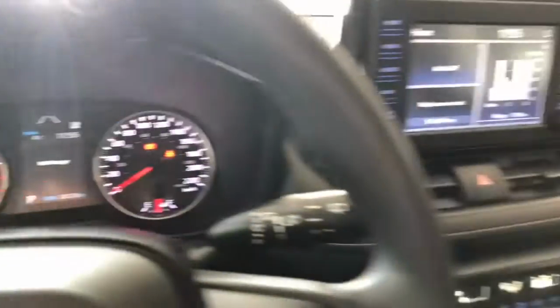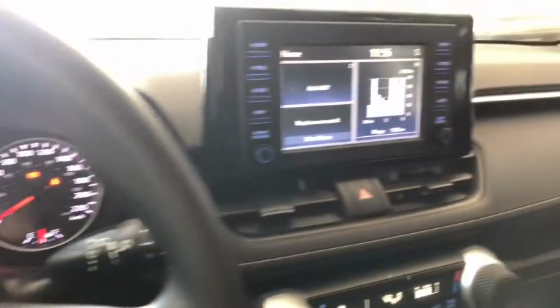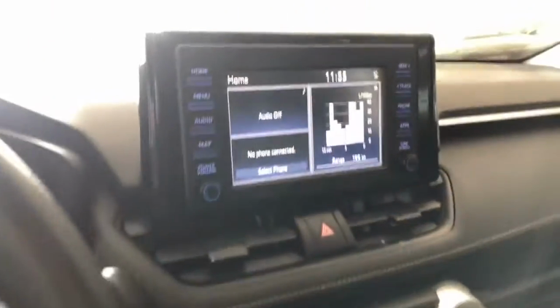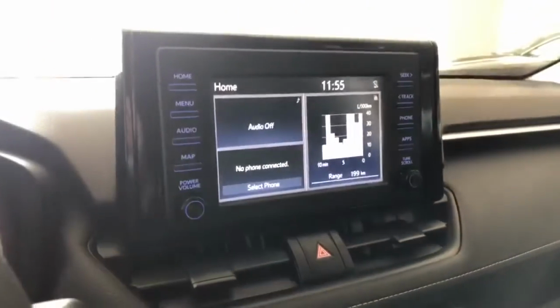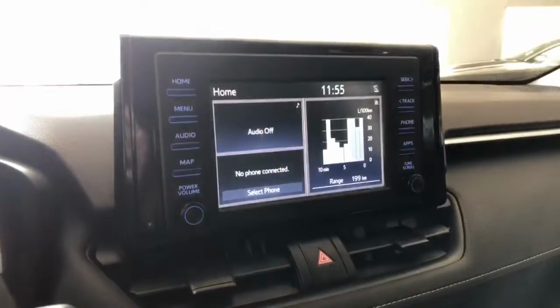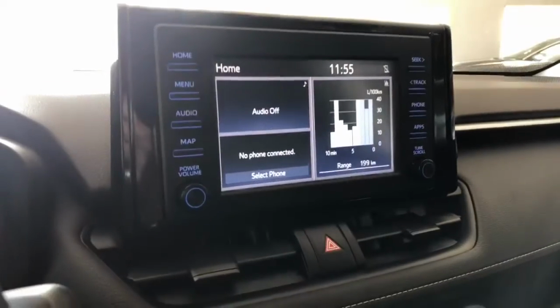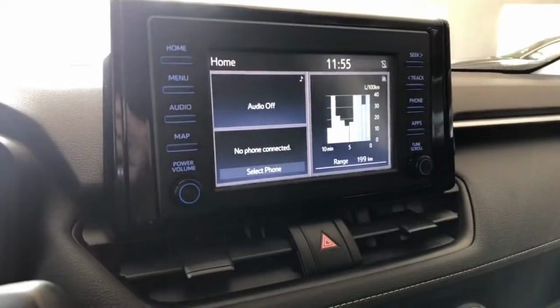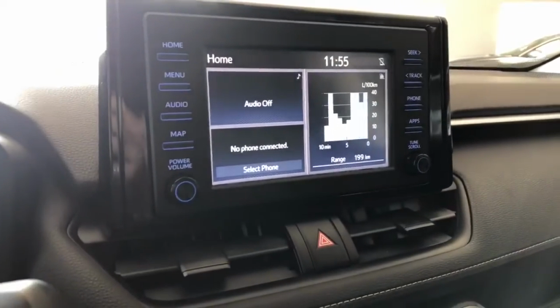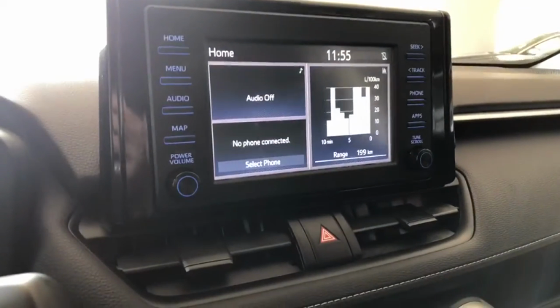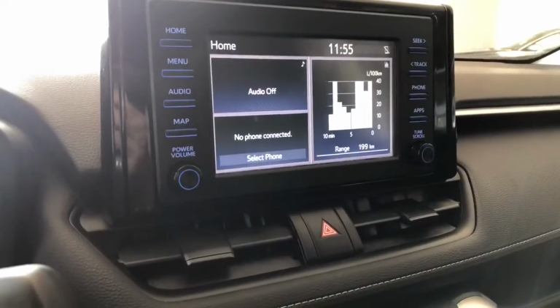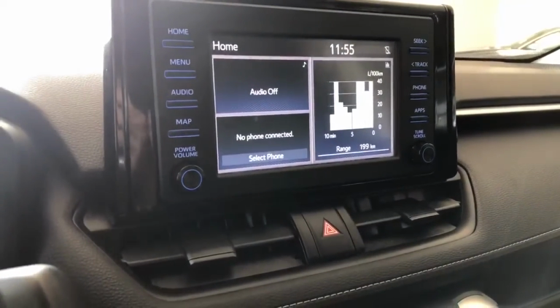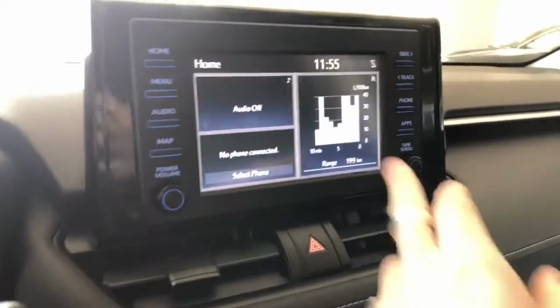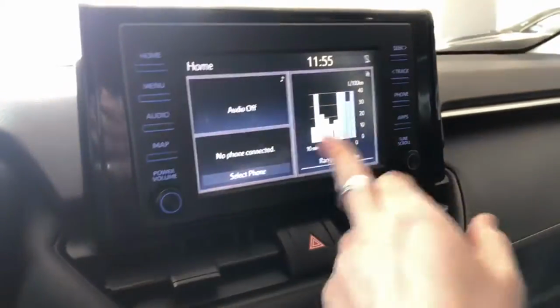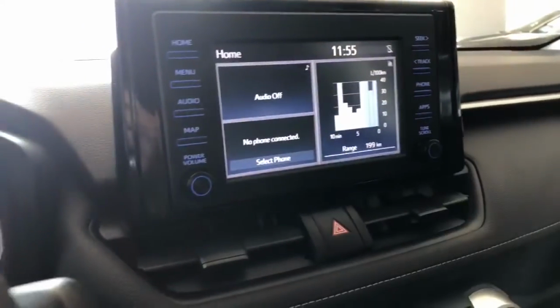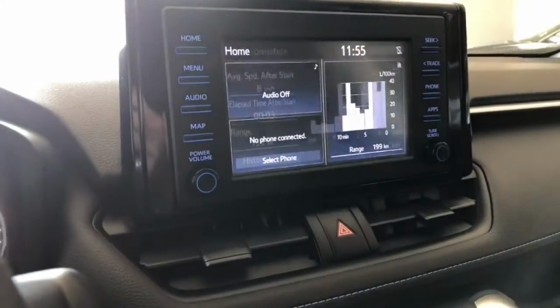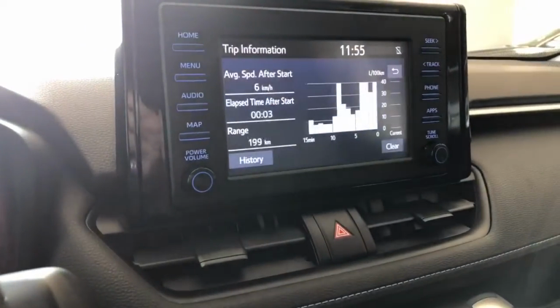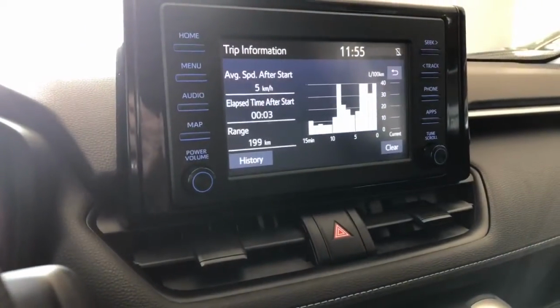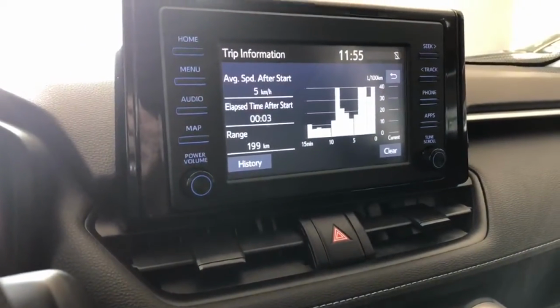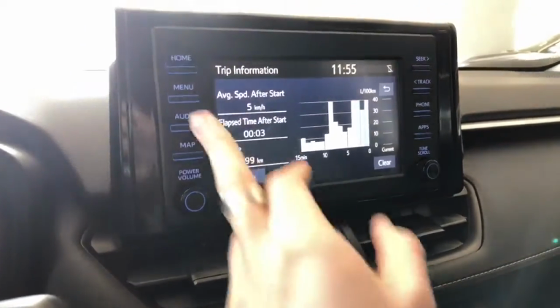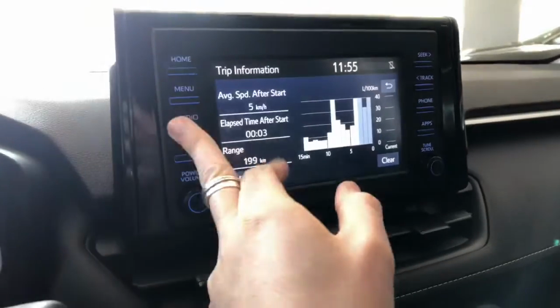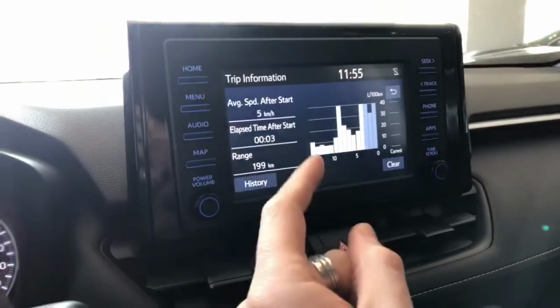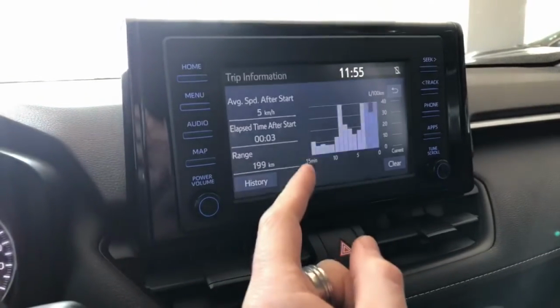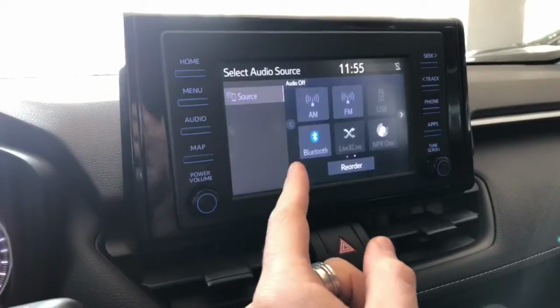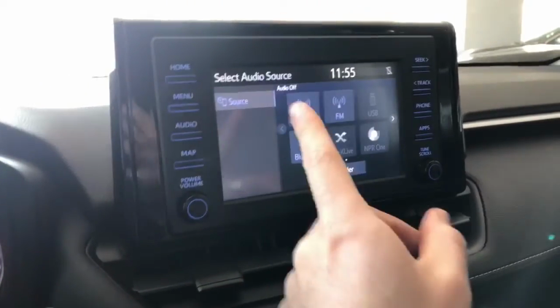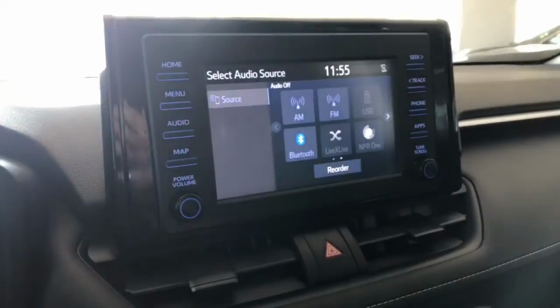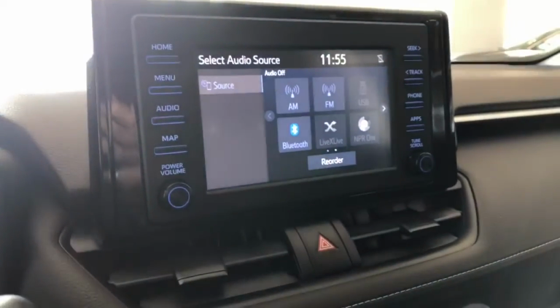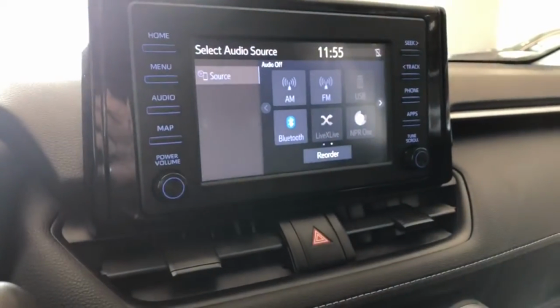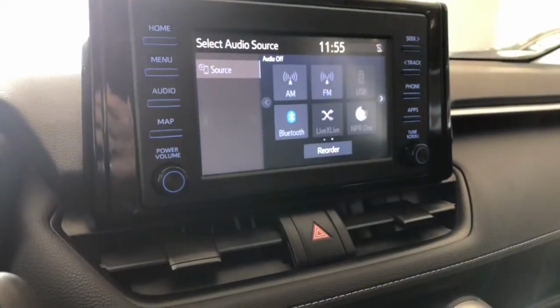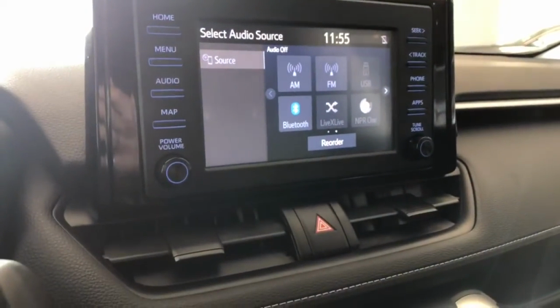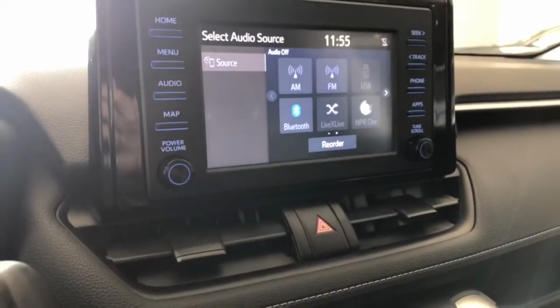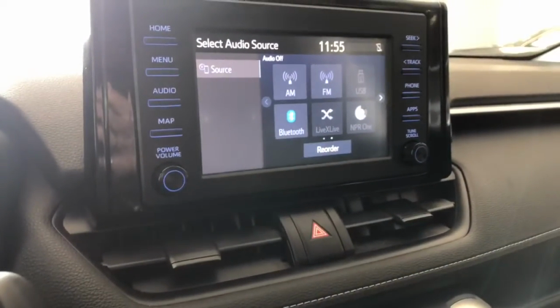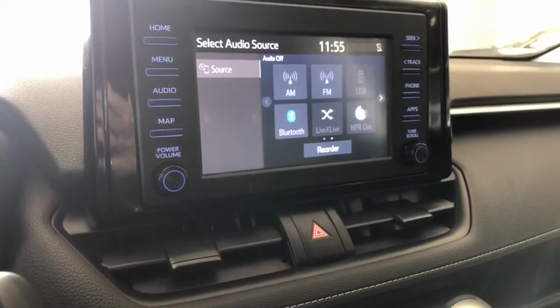Taking a look at our screen here — right now we are on the home screen. It will display any audio that's playing along with your trip information. Going into audio, you have your standard AM and FM, and you can also connect your phone through Bluetooth.